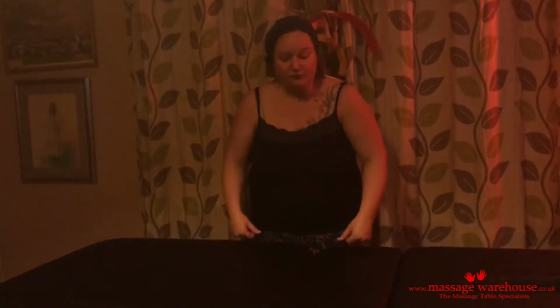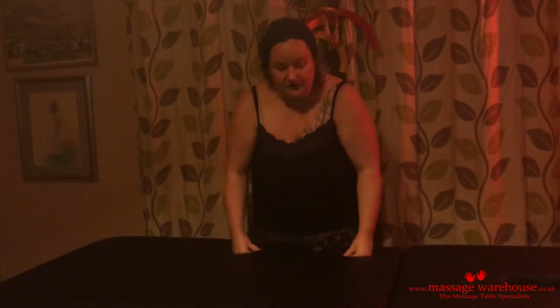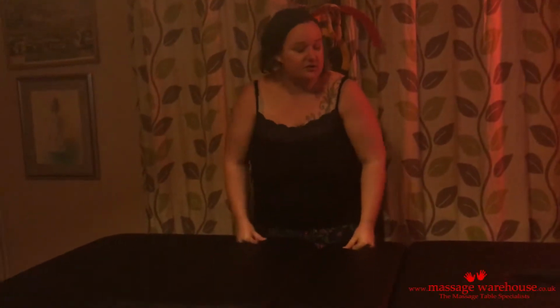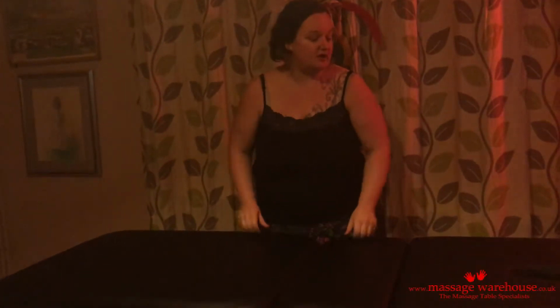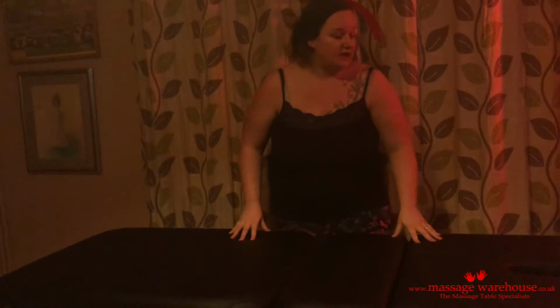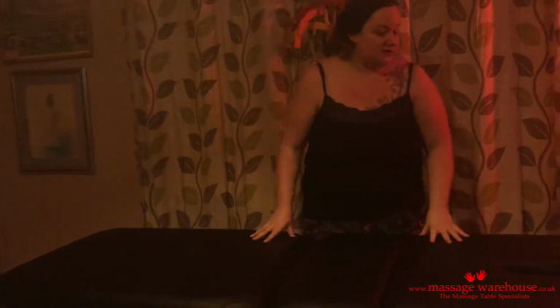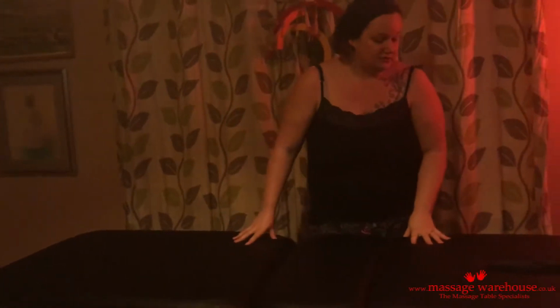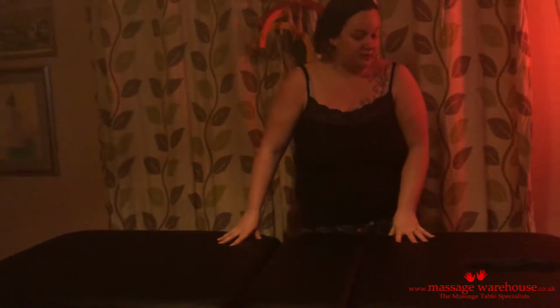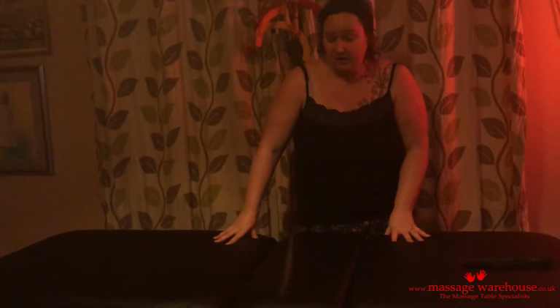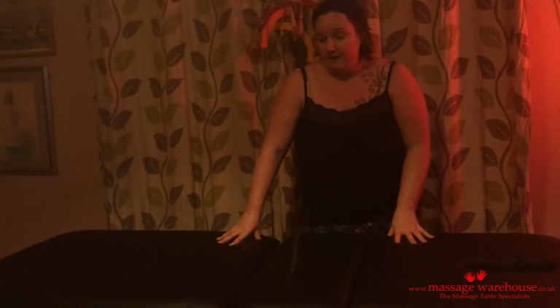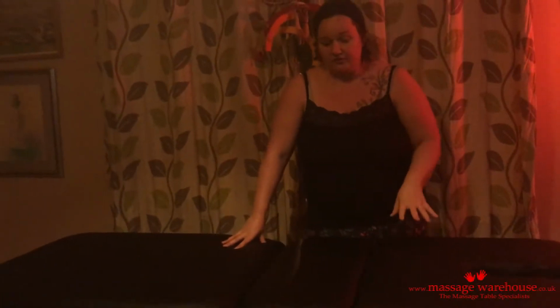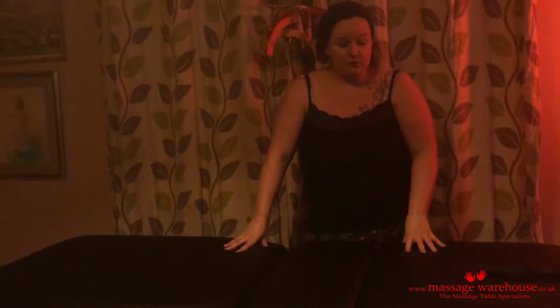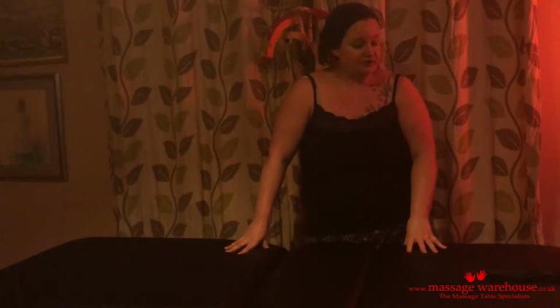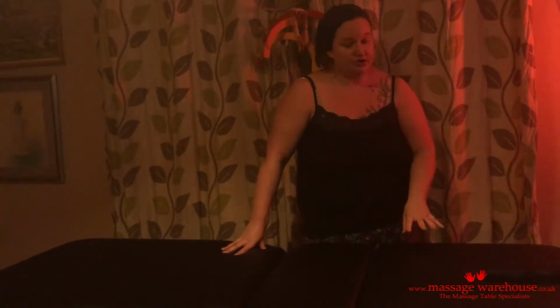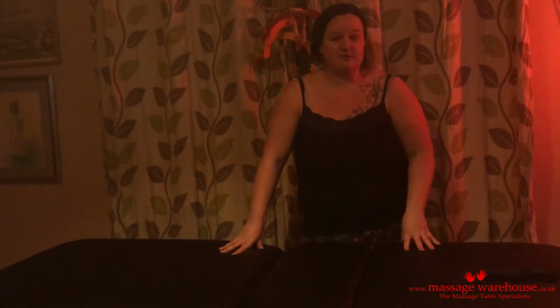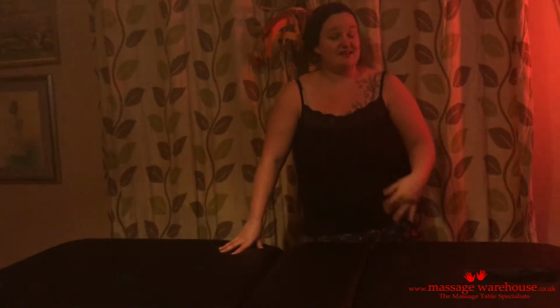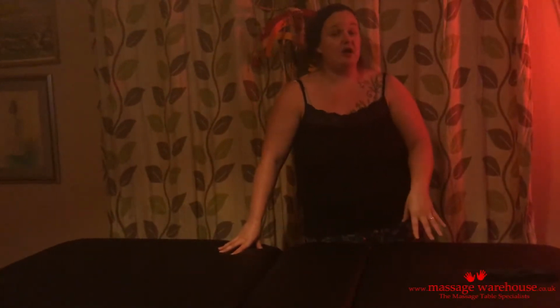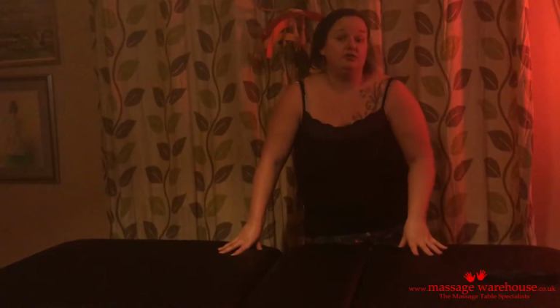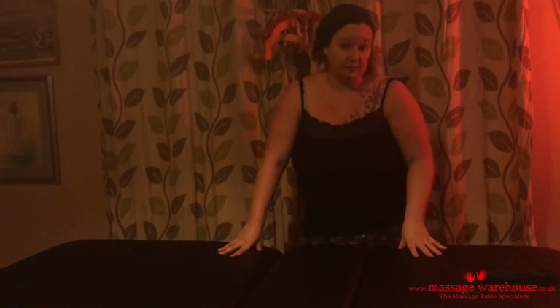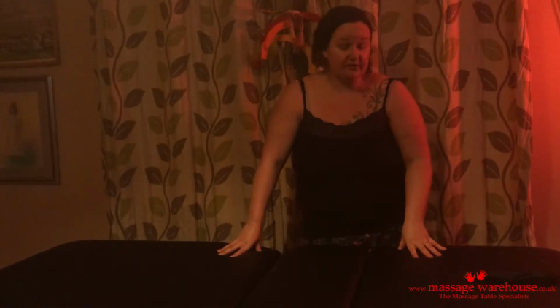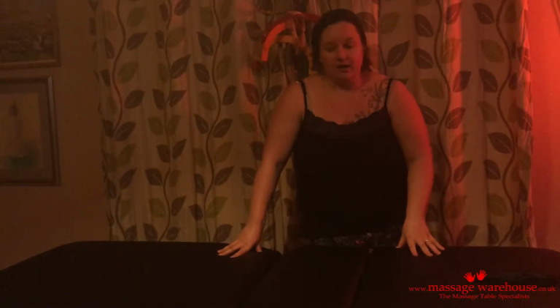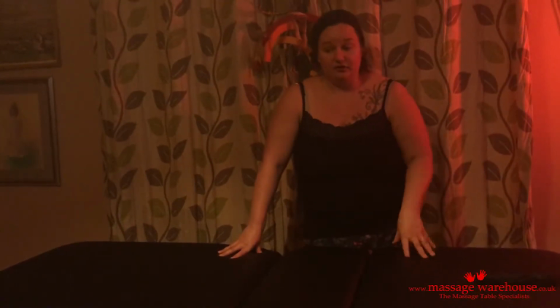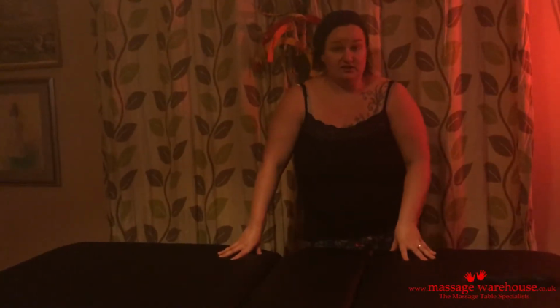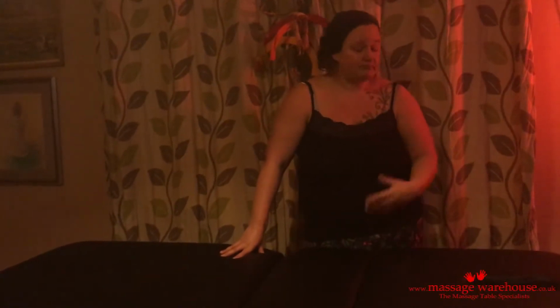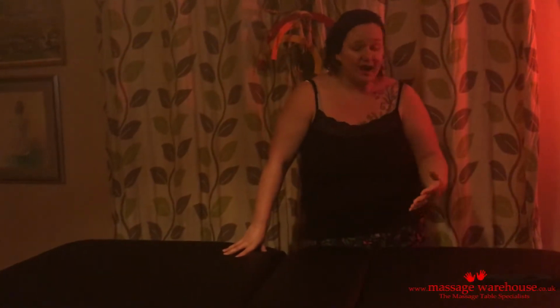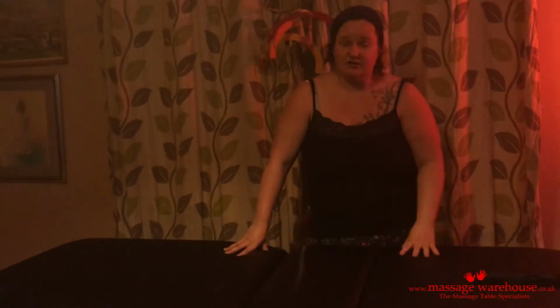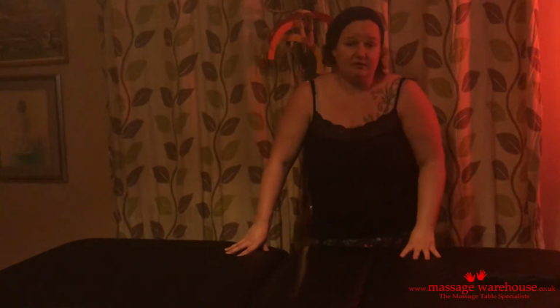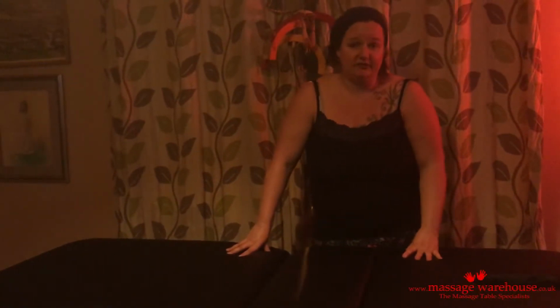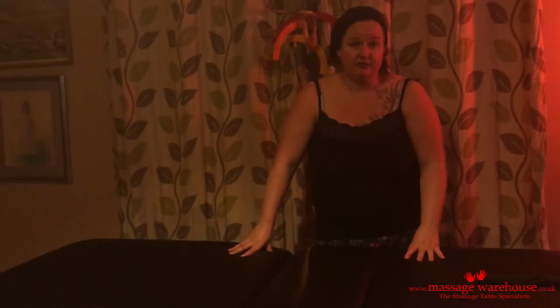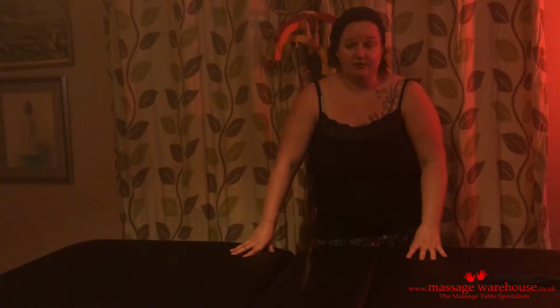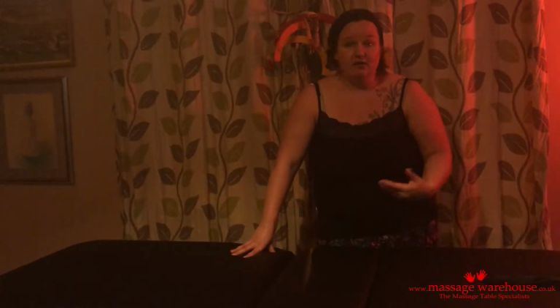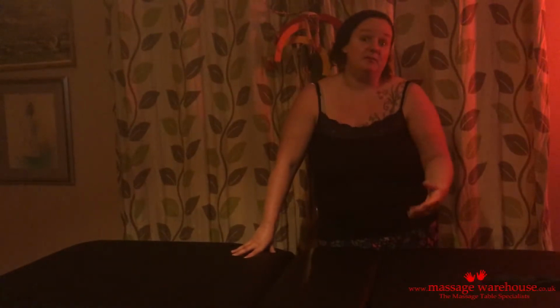The fact that it's so sturdy is also super good. What I wanted to do is show you some of the techniques that I use on the bed, so that you can see how sturdy it is and why it's so good for somebody like me.